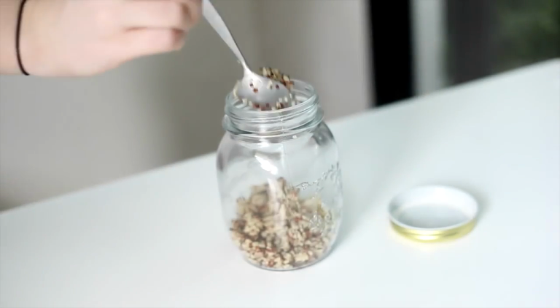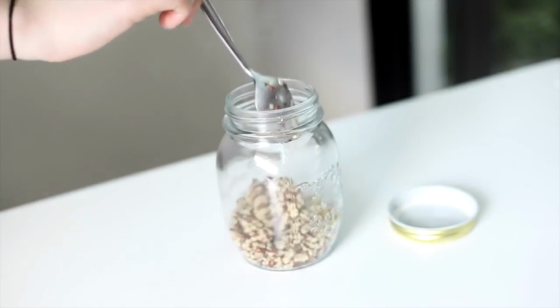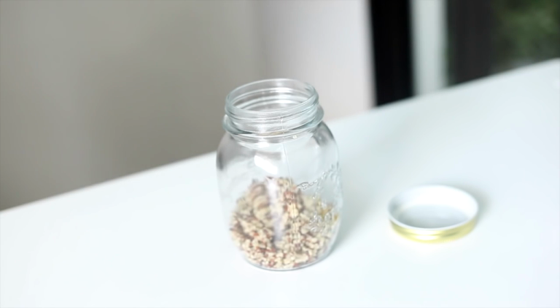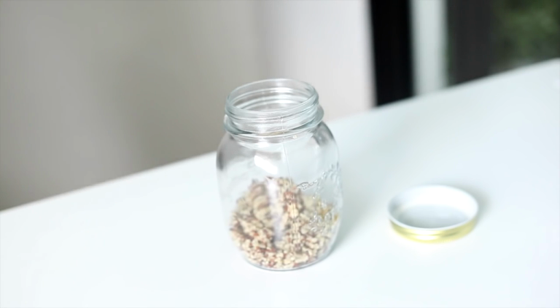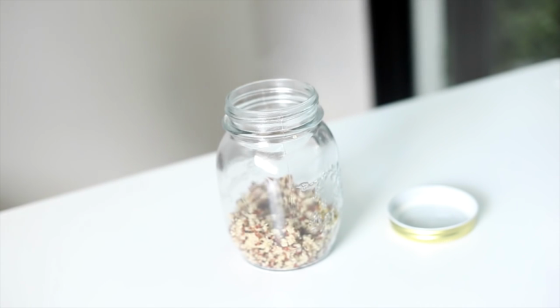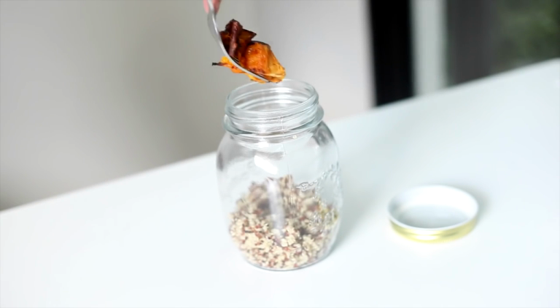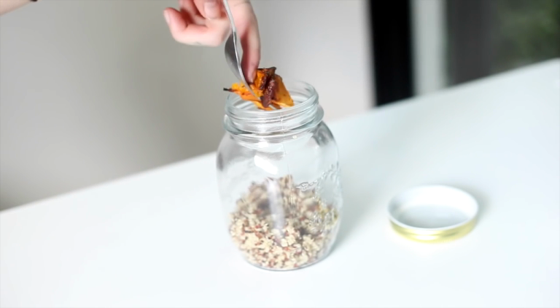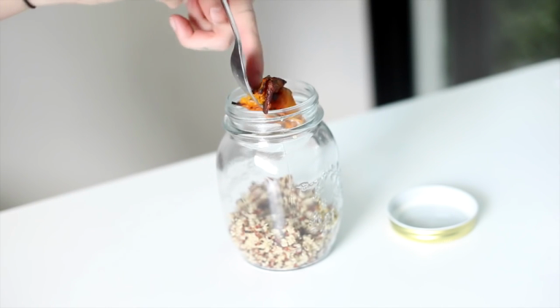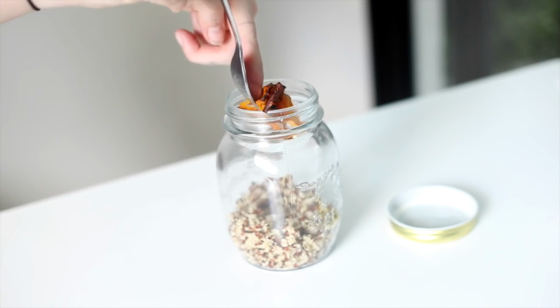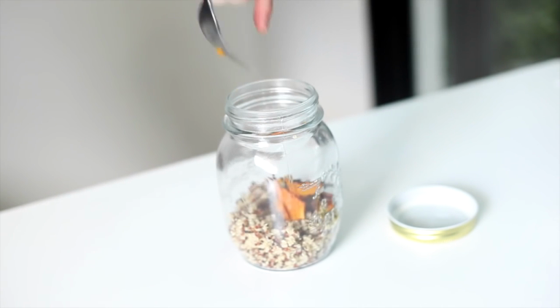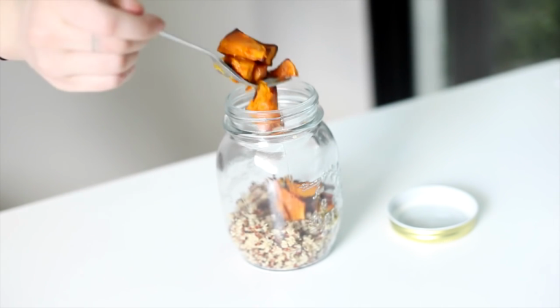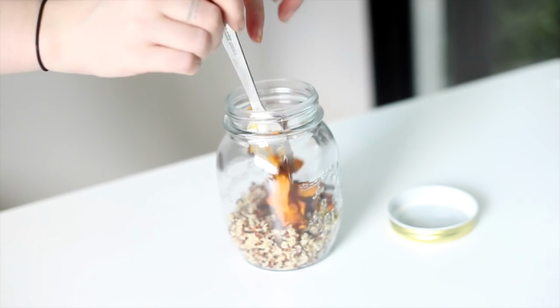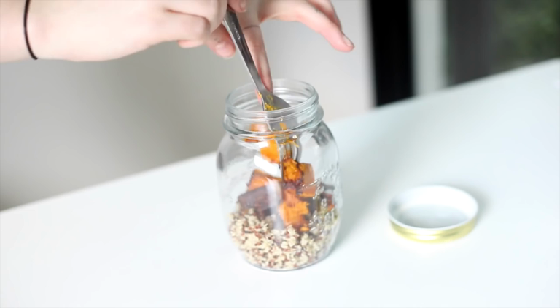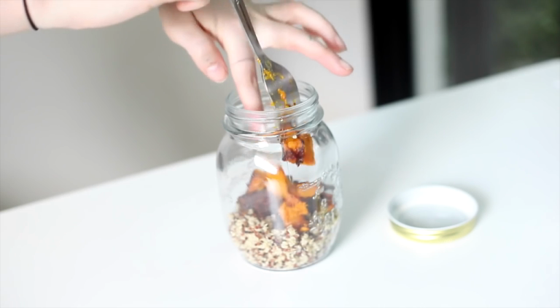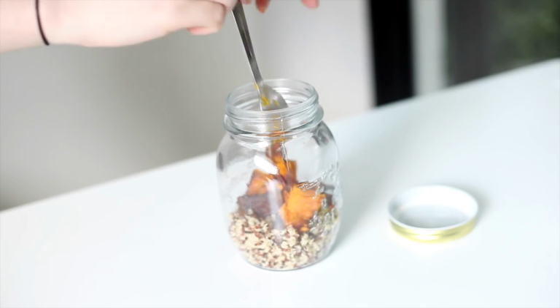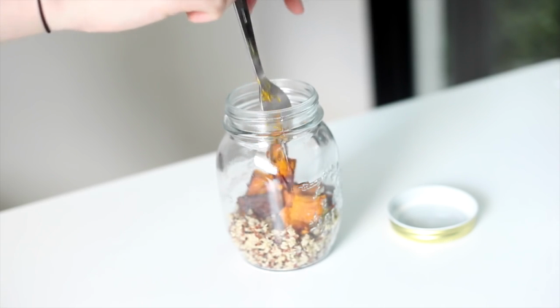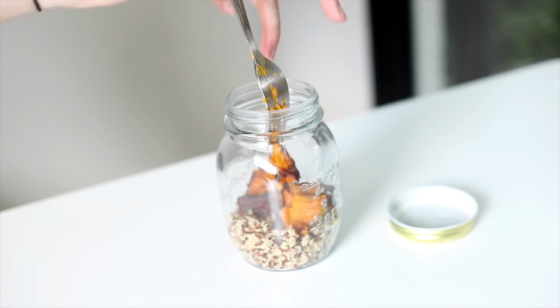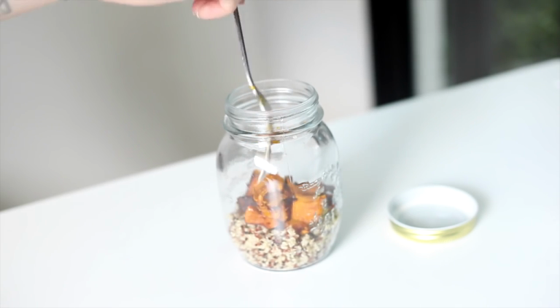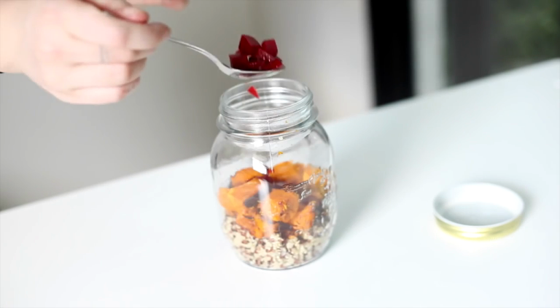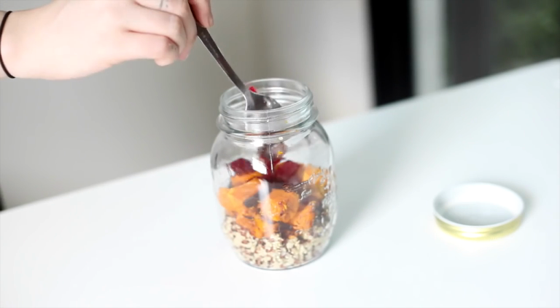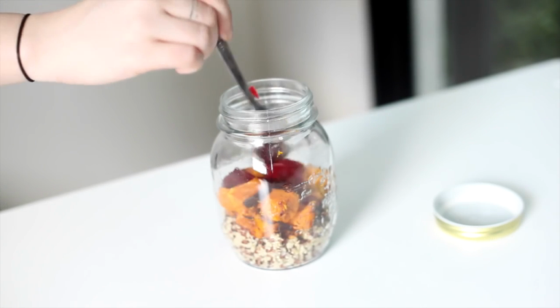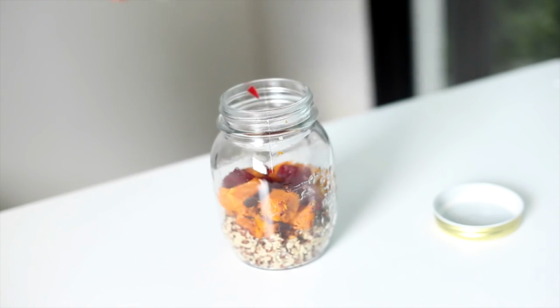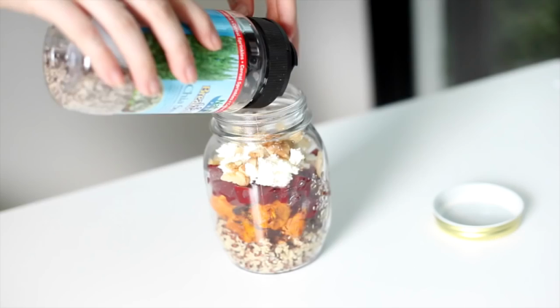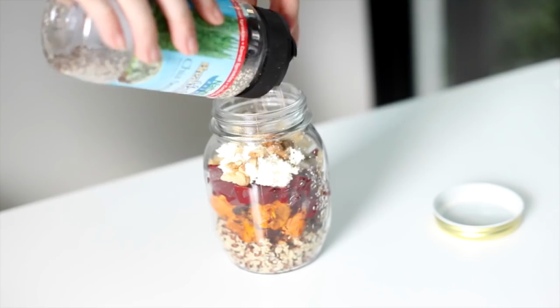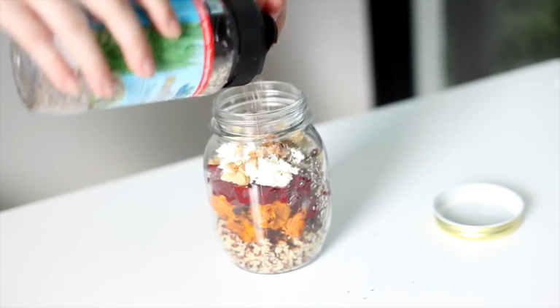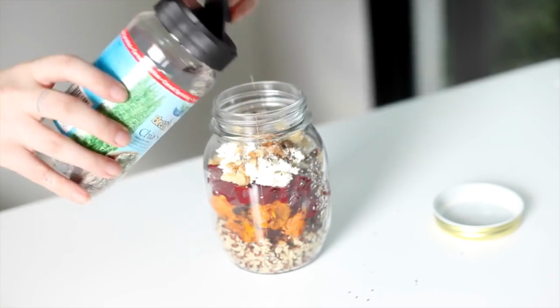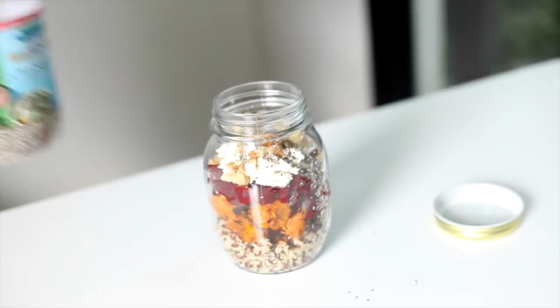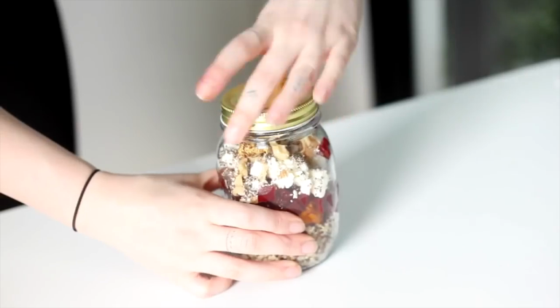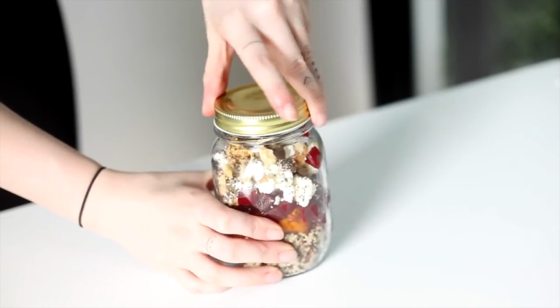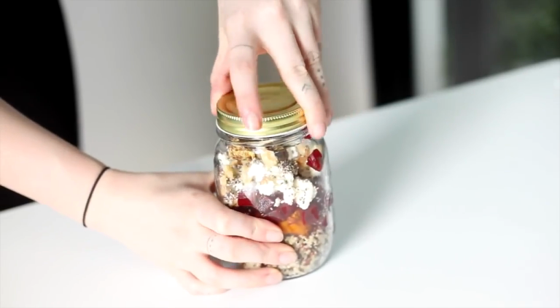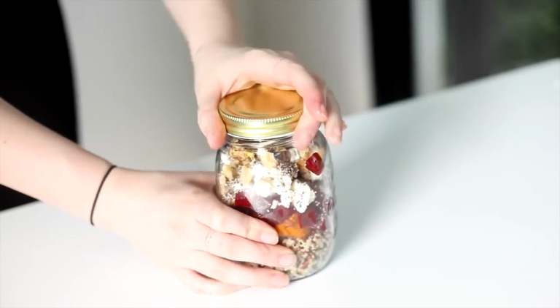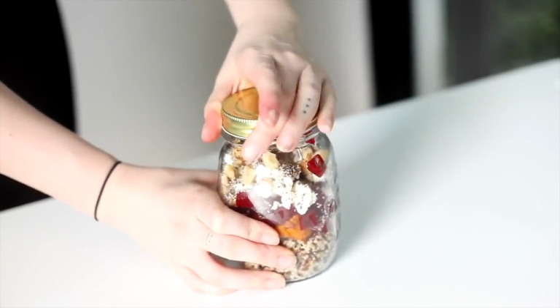The measurements don't need to be exact — I kind of just throw in however much I like. Try not to have more than 30 grams of nuts and don't go overboard on the feta either. You don't have to serve it in a jar, but I find it pretty handy if I need to take it to work because you can just mix it up and serve it.